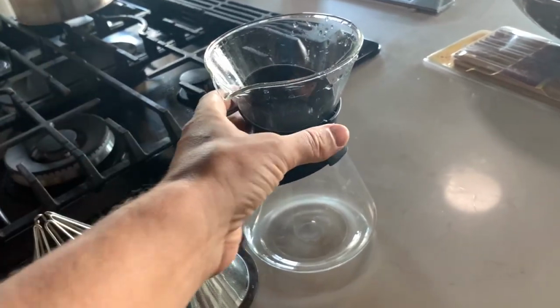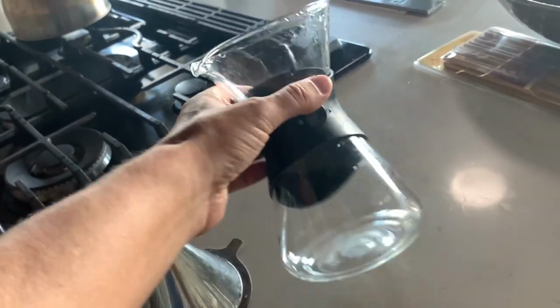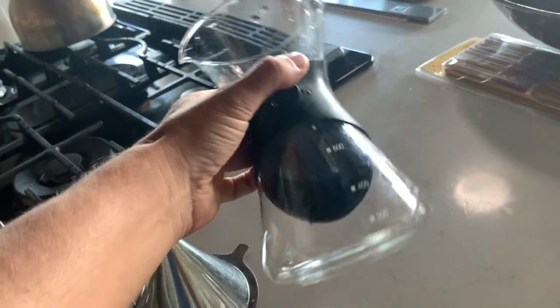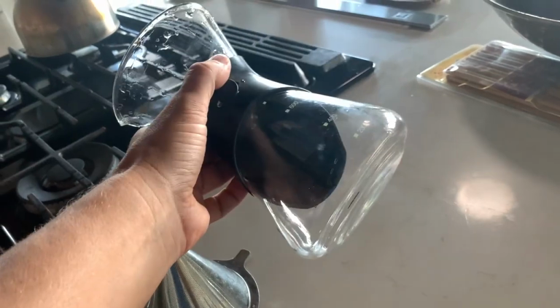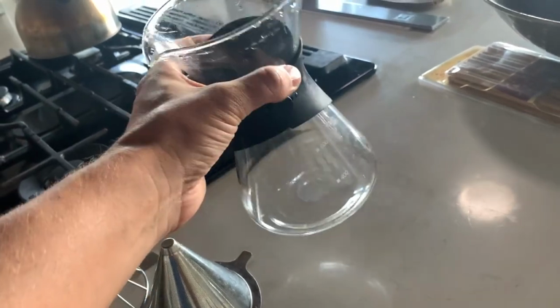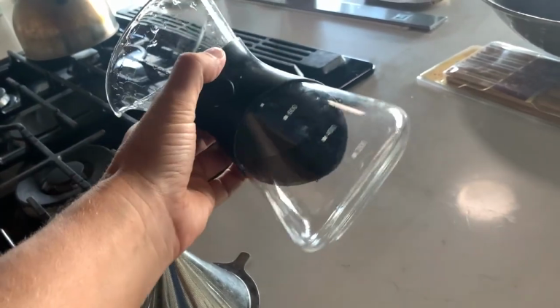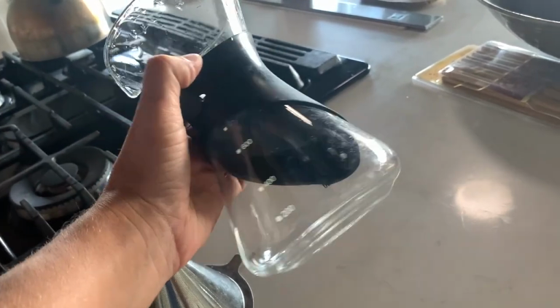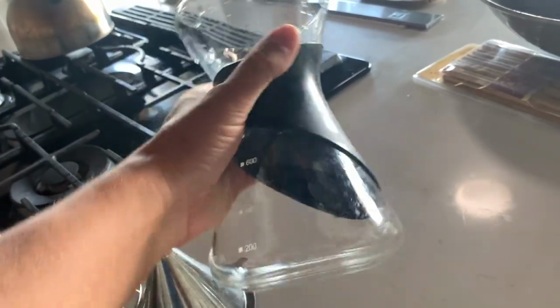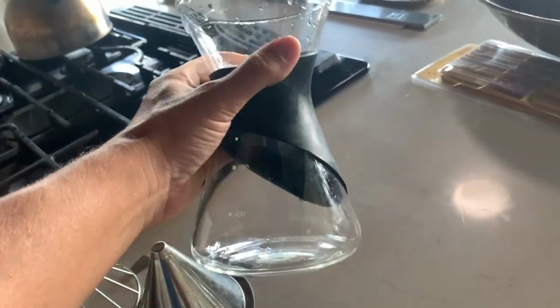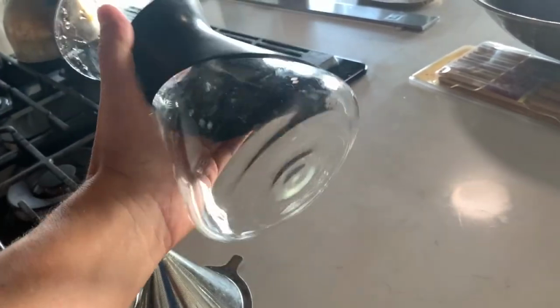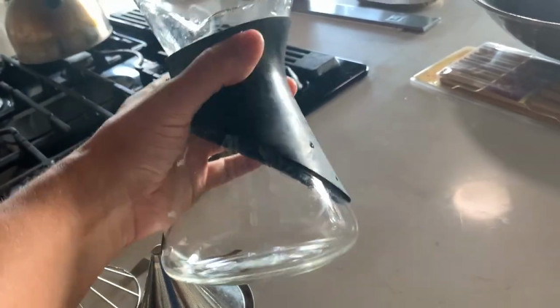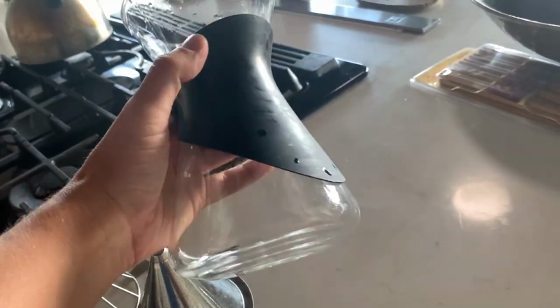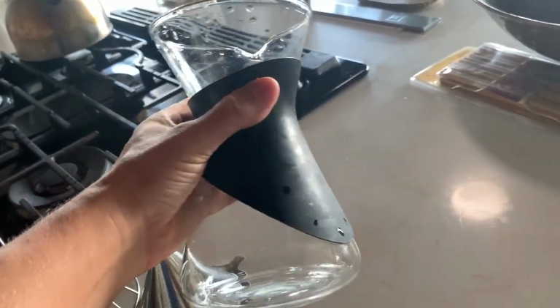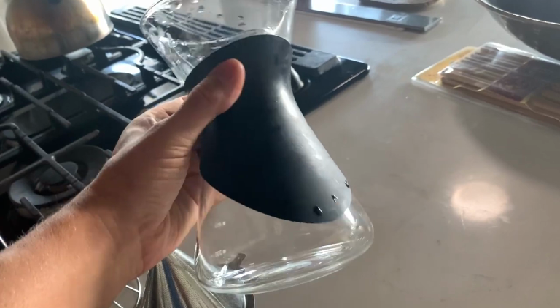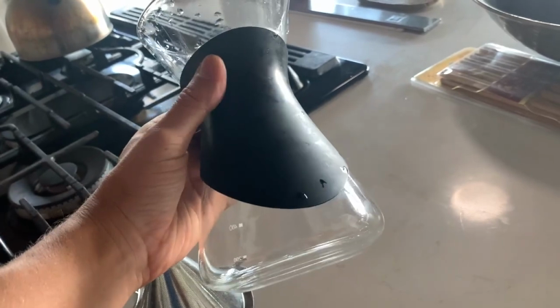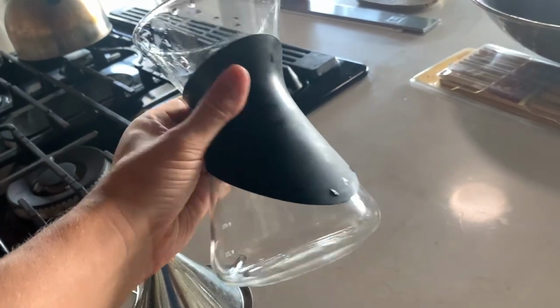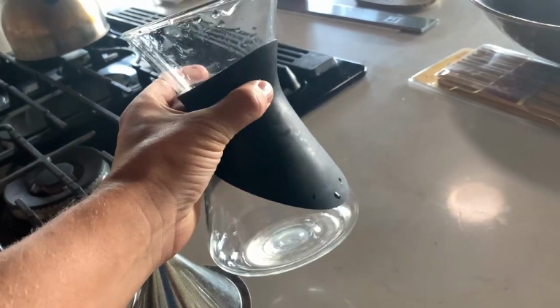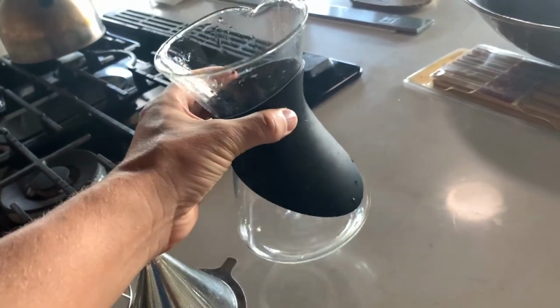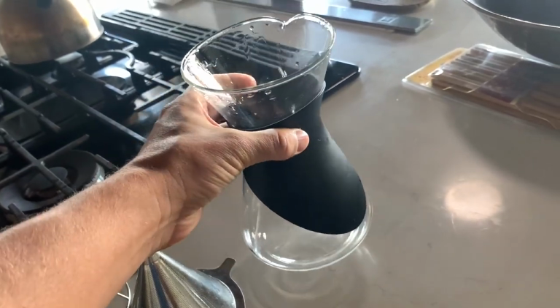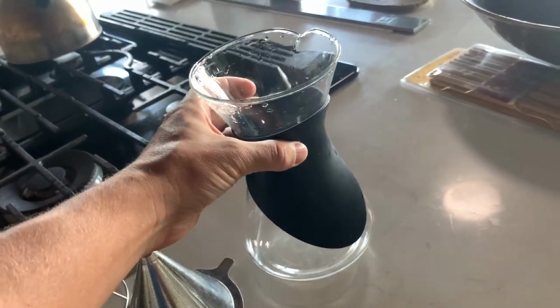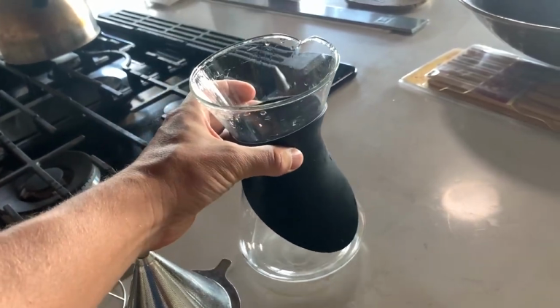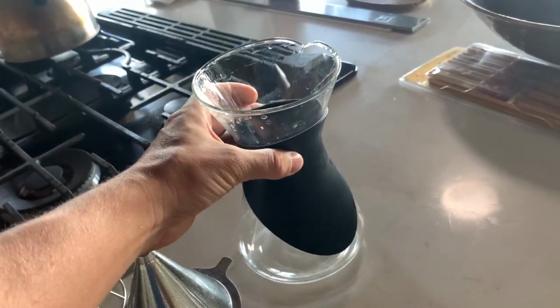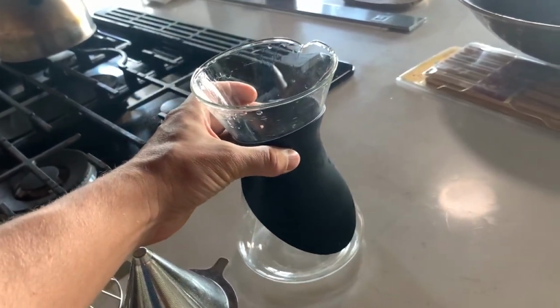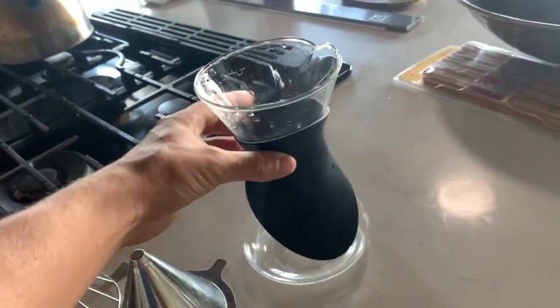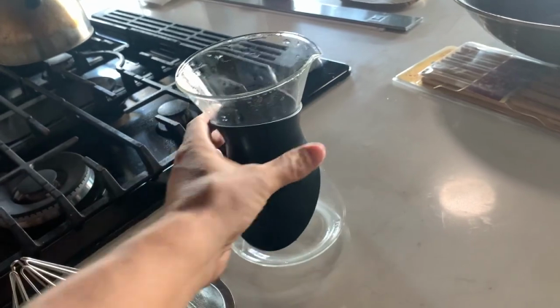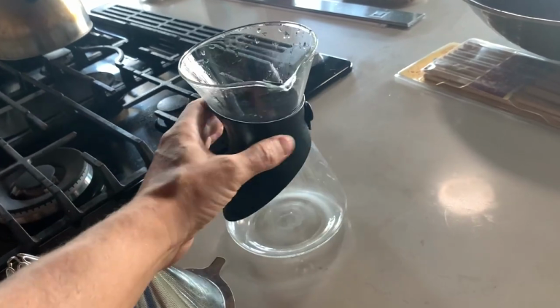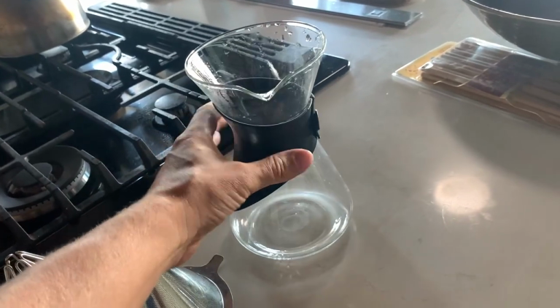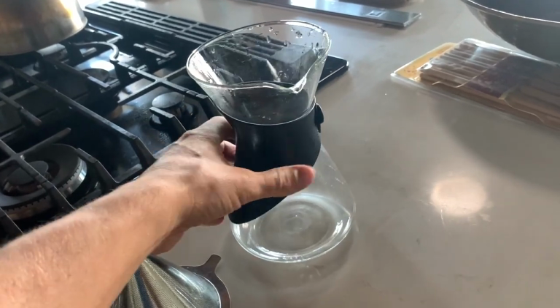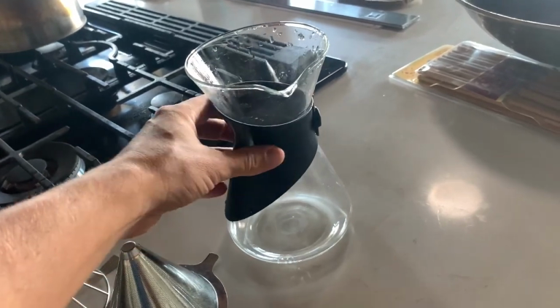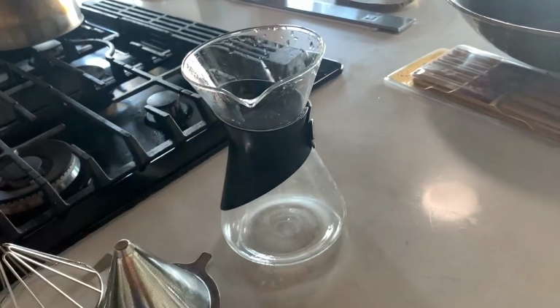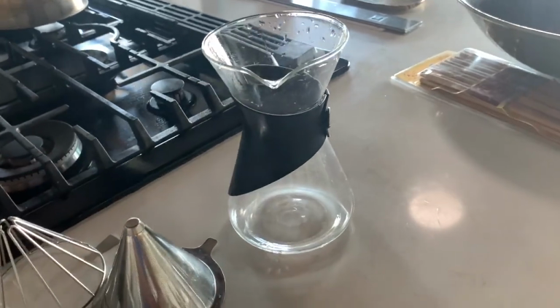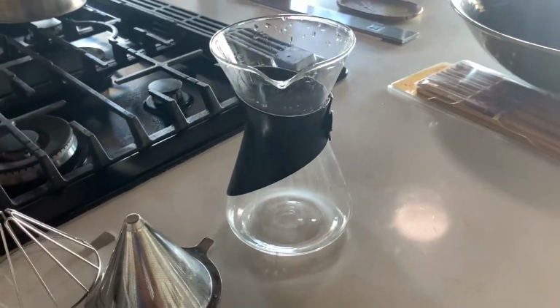I love this carafe — it's nice and big, which is great. I love that it has the cover so you don't get any heat on your hands, which is really great, and it's also just very sleek. I like the aesthetics of it.